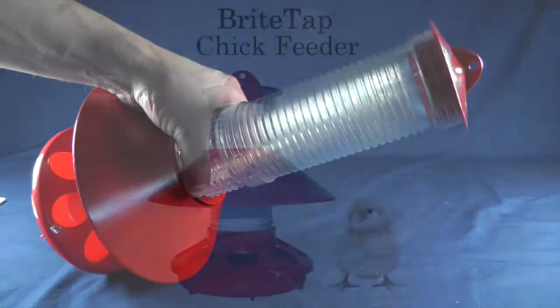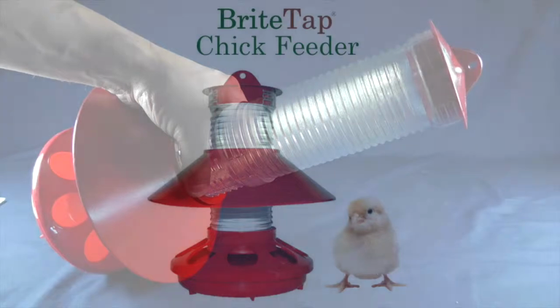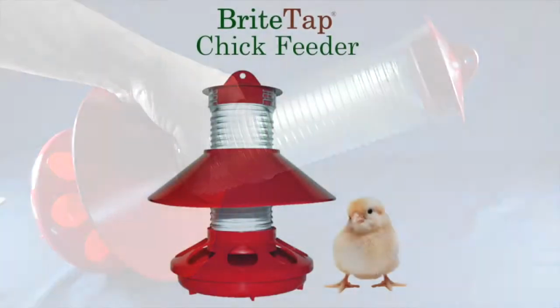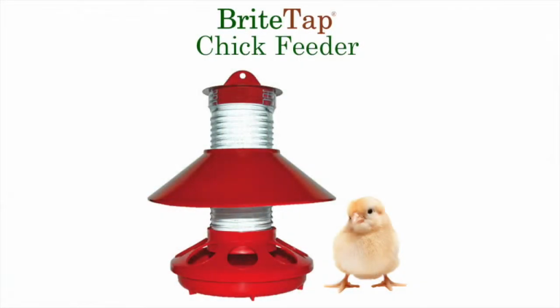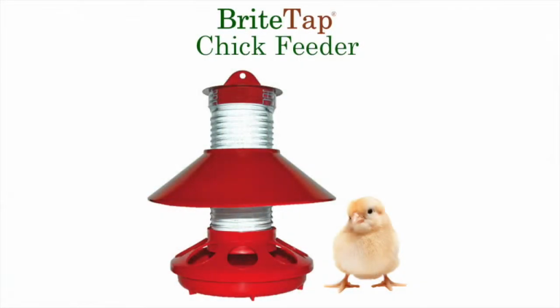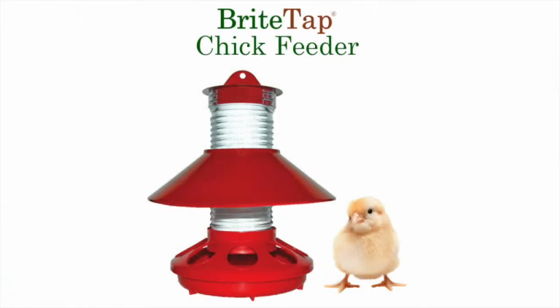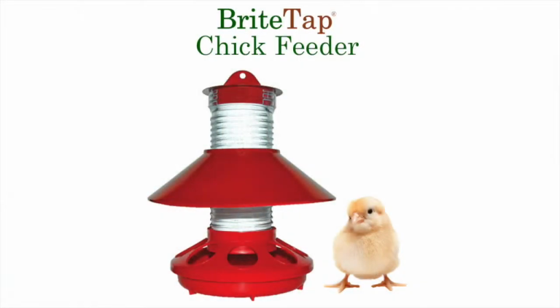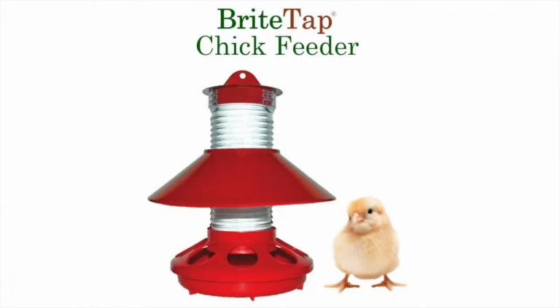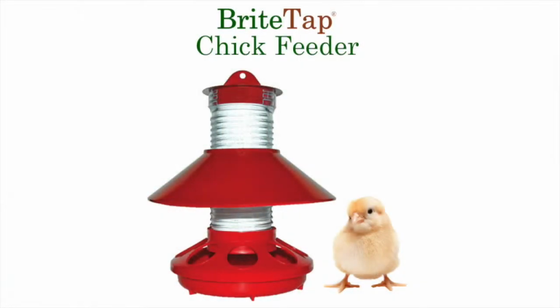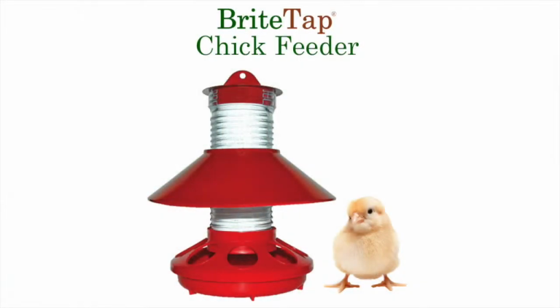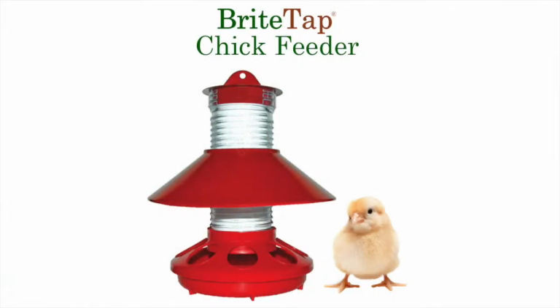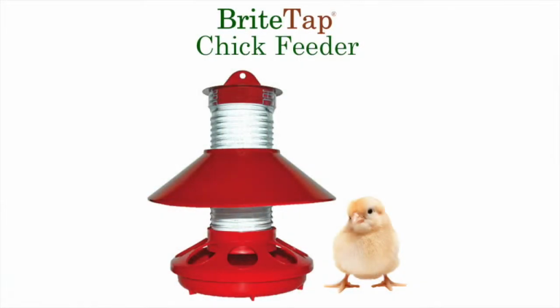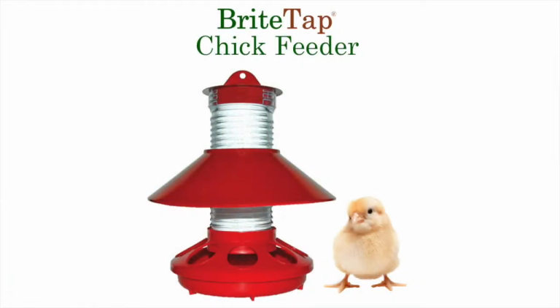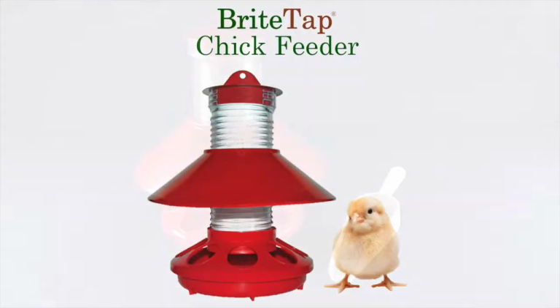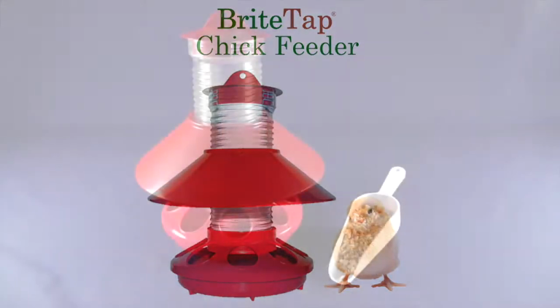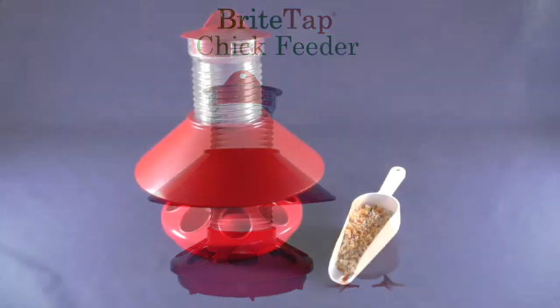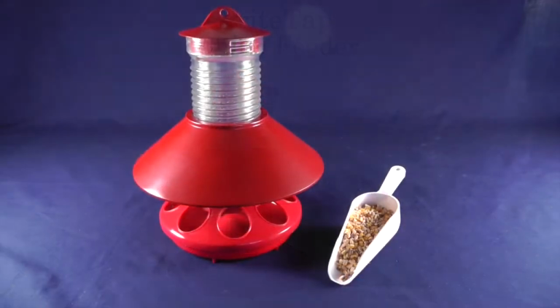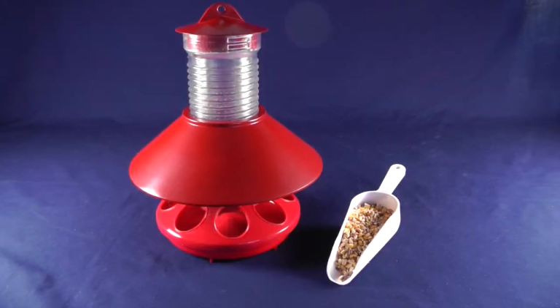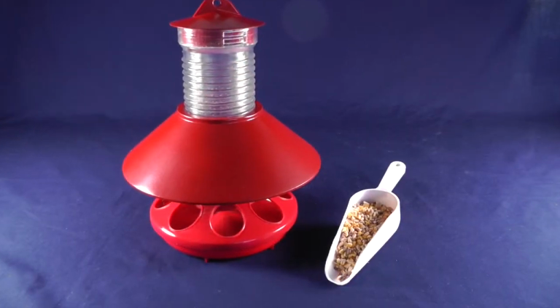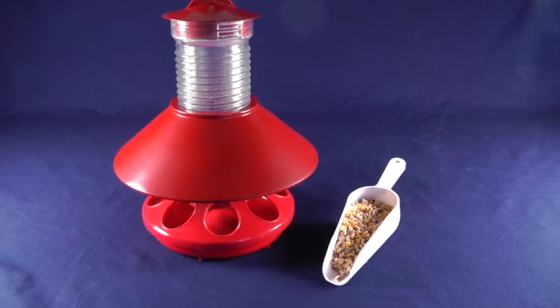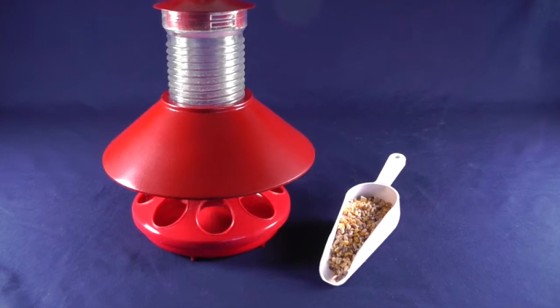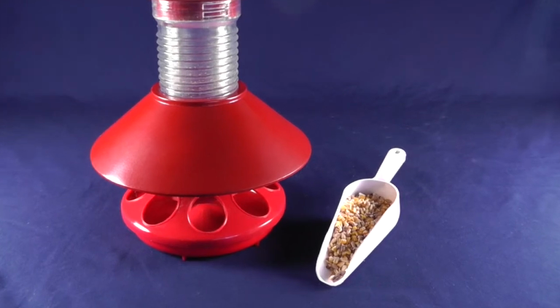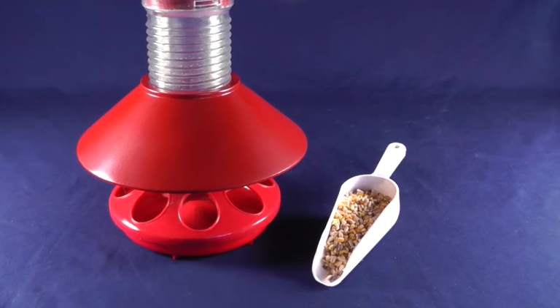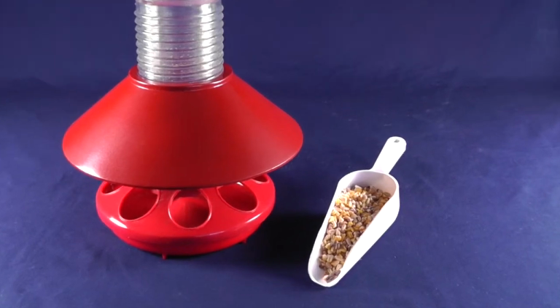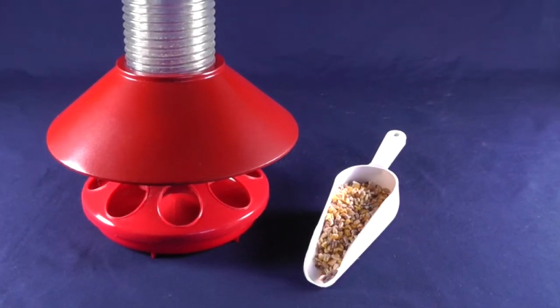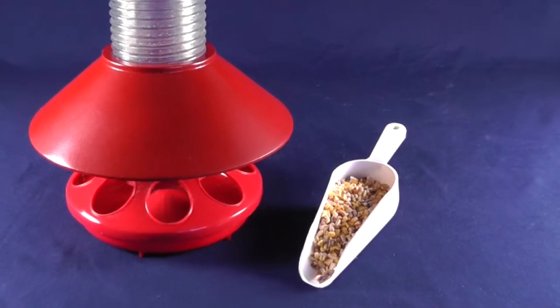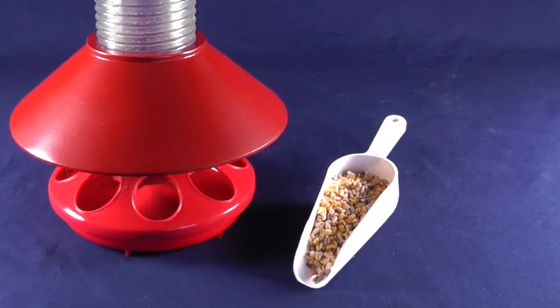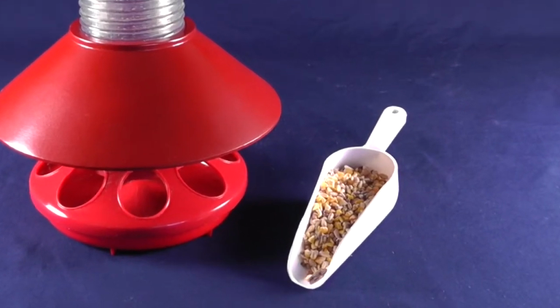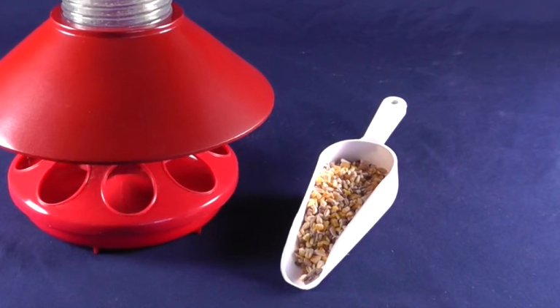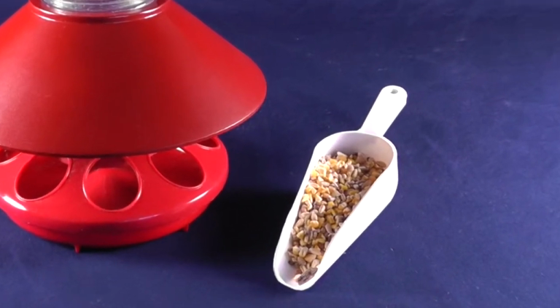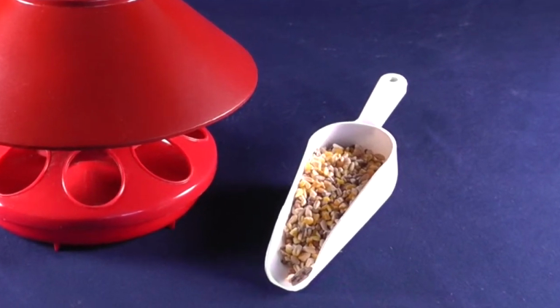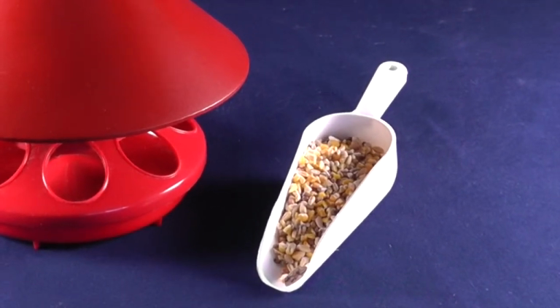The BrightTap feeder — the cleaner feeder that grows with your flock. Order during our pre-sale period and get a free scoop with your order.